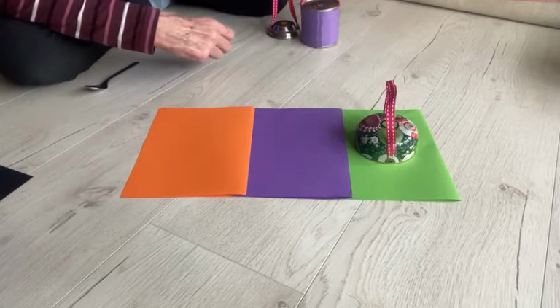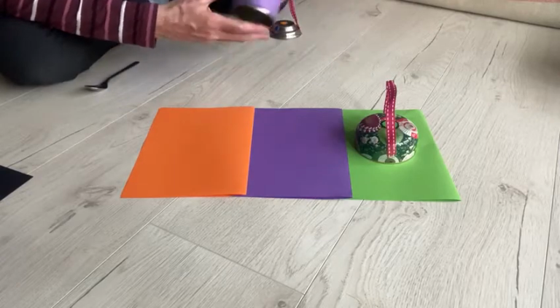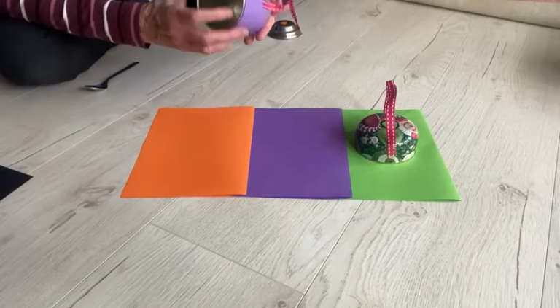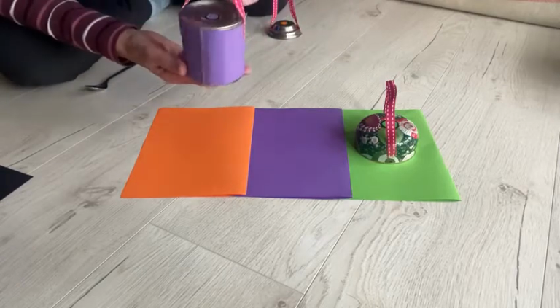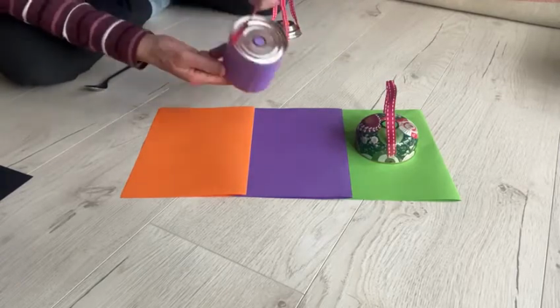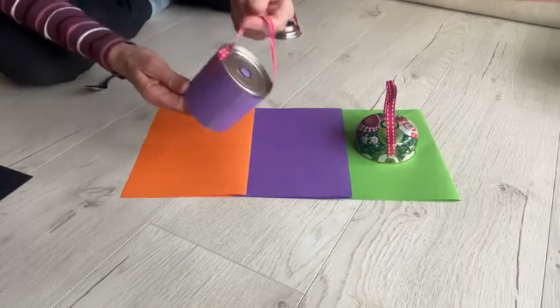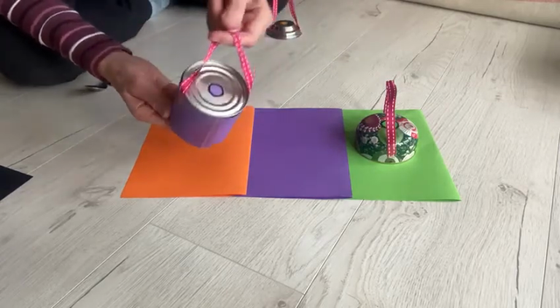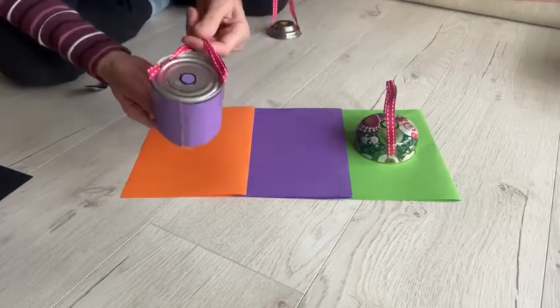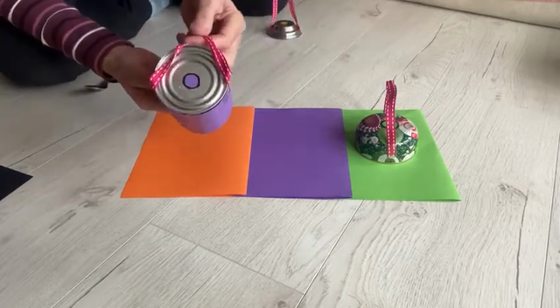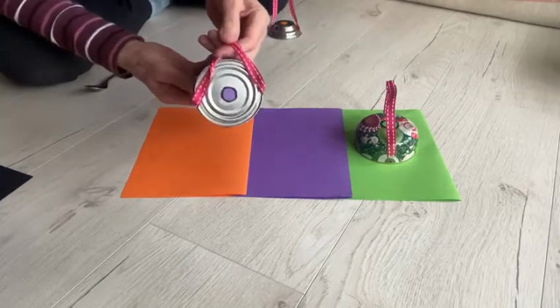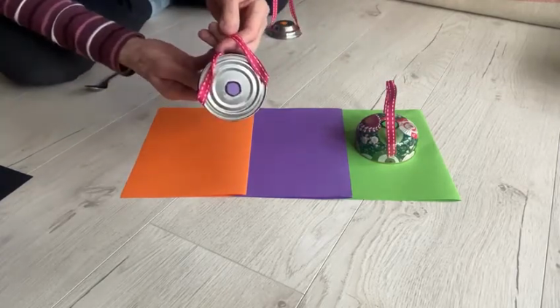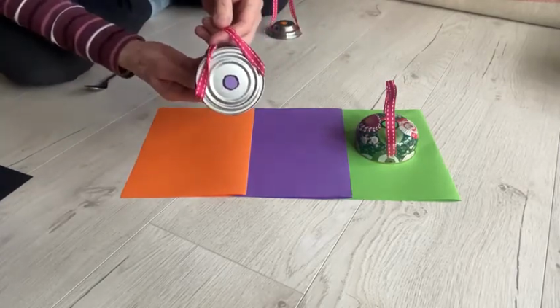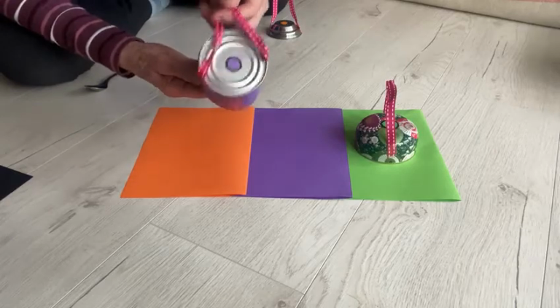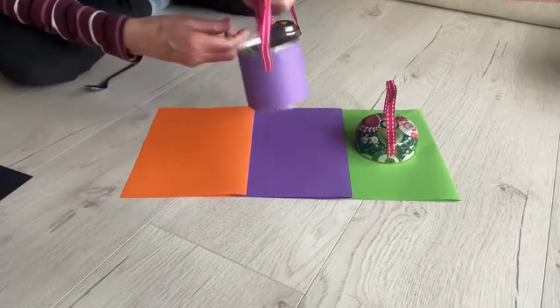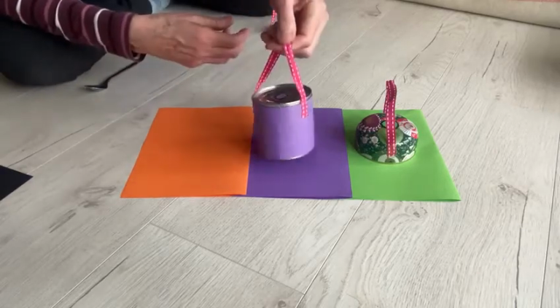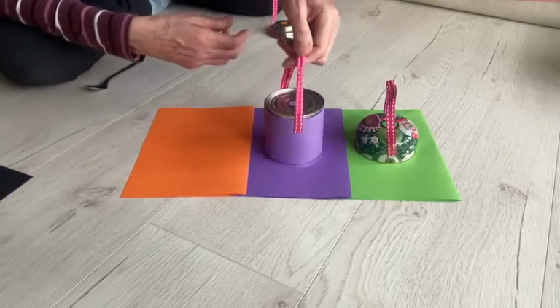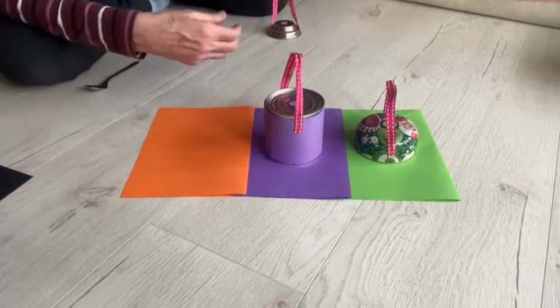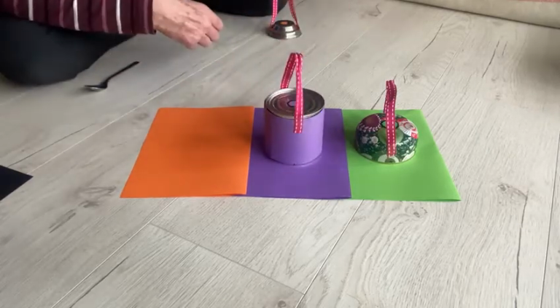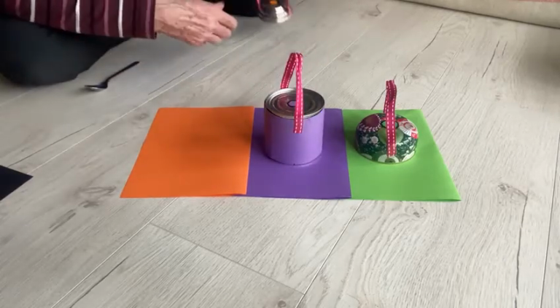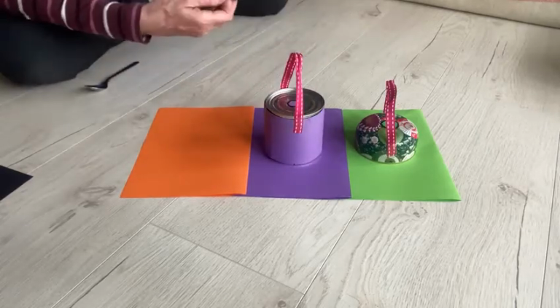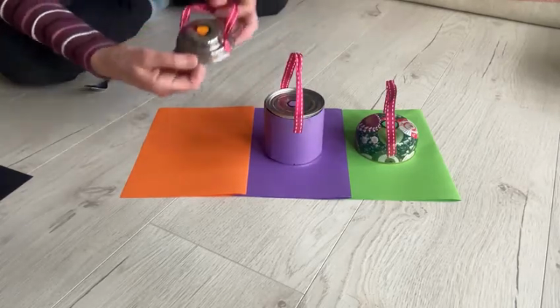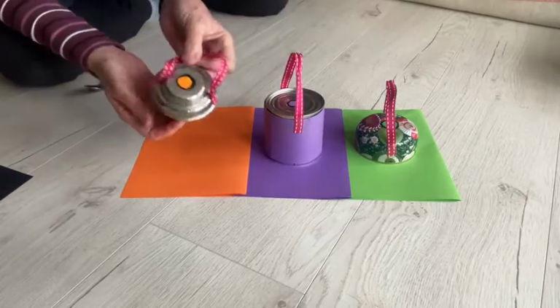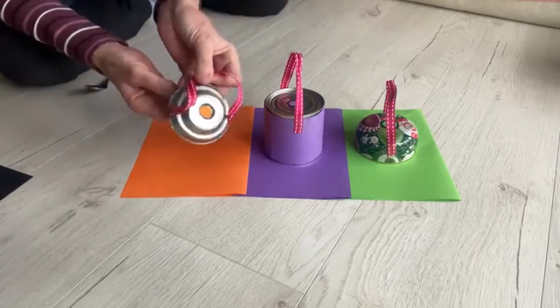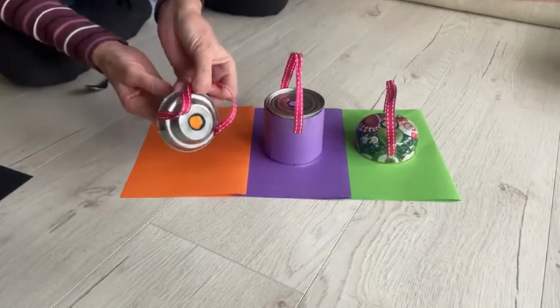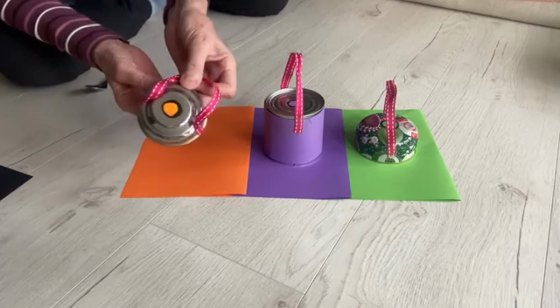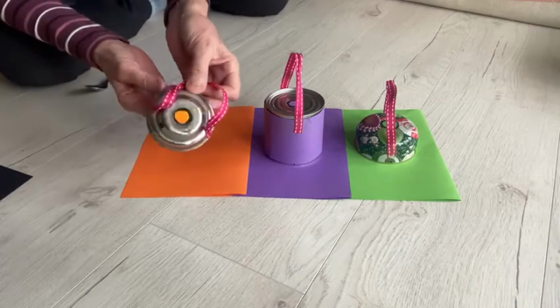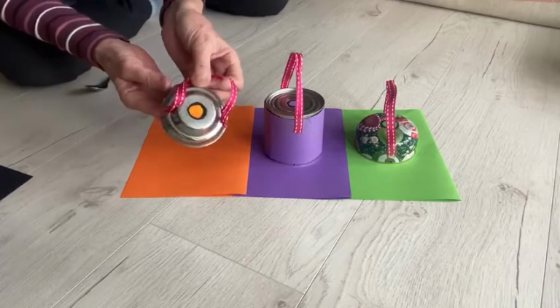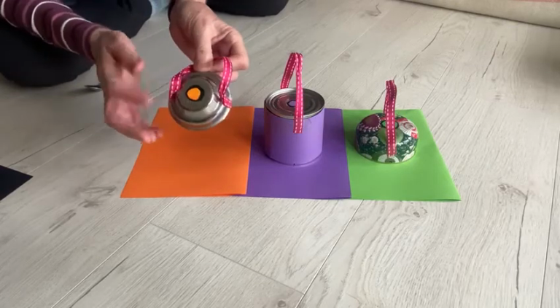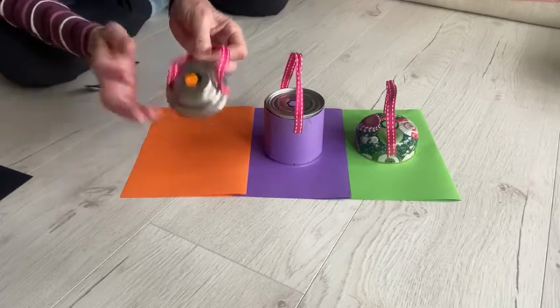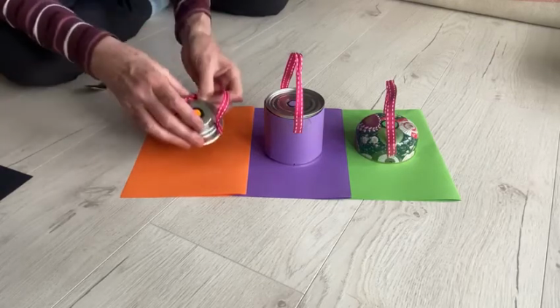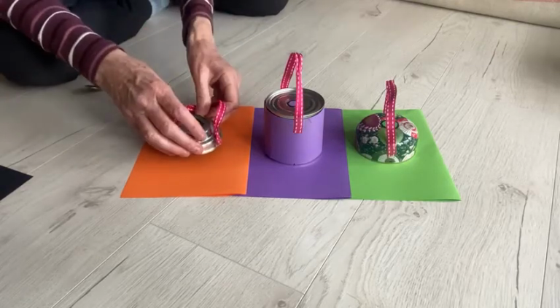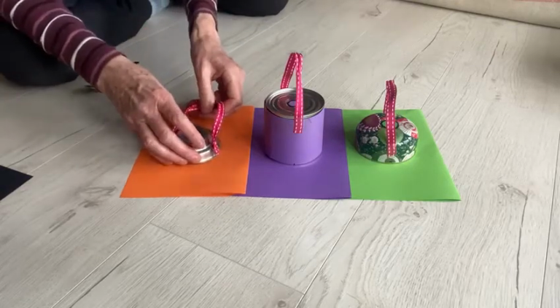Next, I've got a candle tin, and I've put a purple dot on top, so I'm putting that on the purple paper. And here I've got another shiny one with an orange dot, so I put that on the orange.